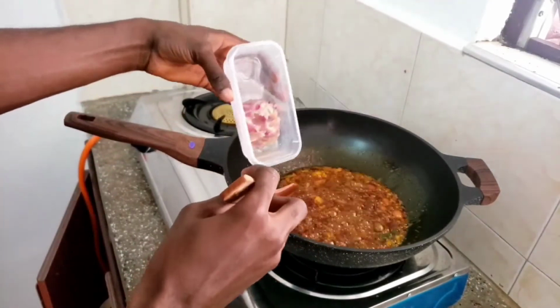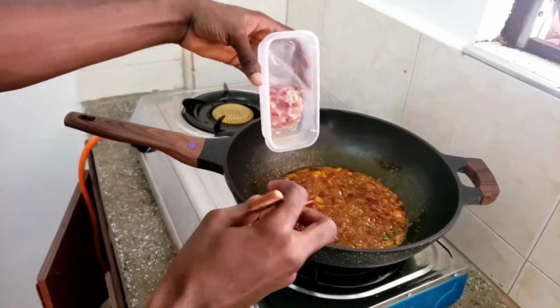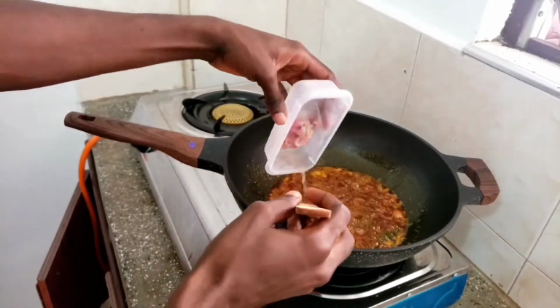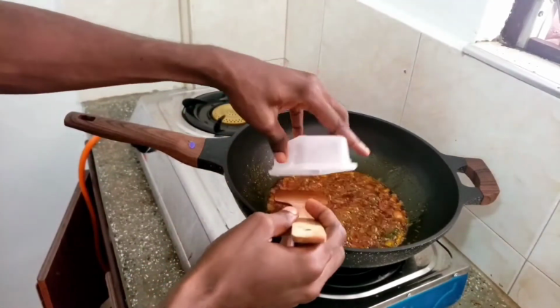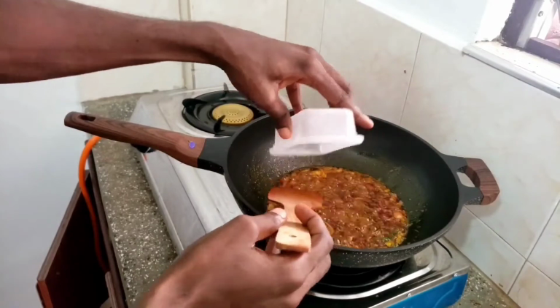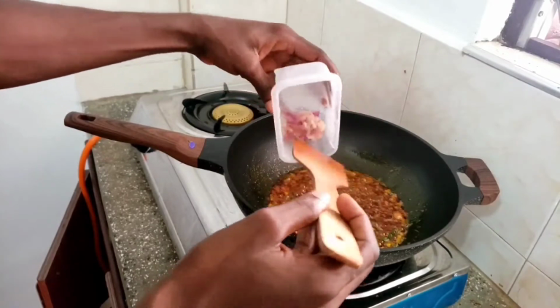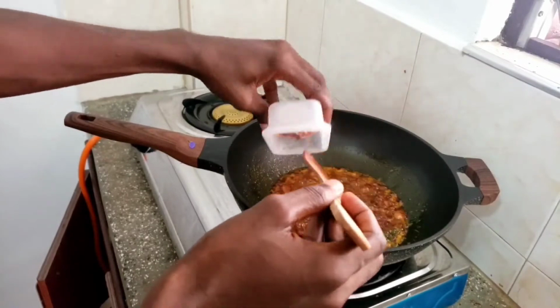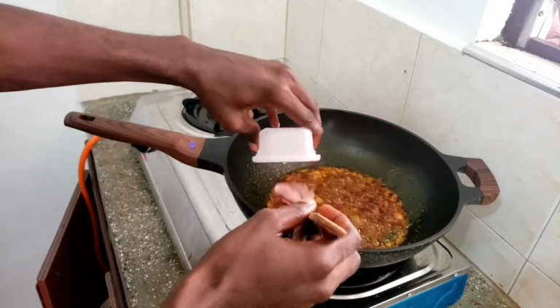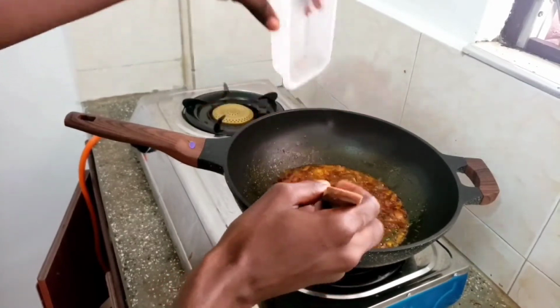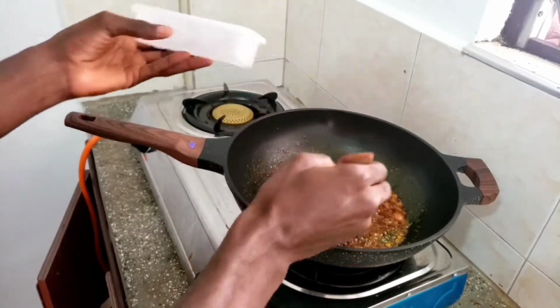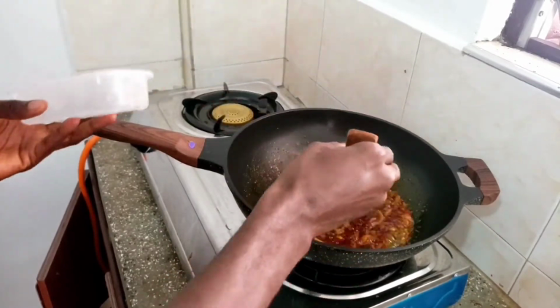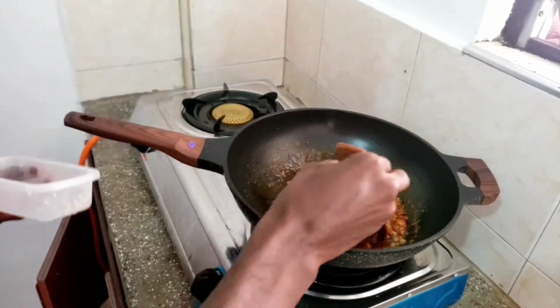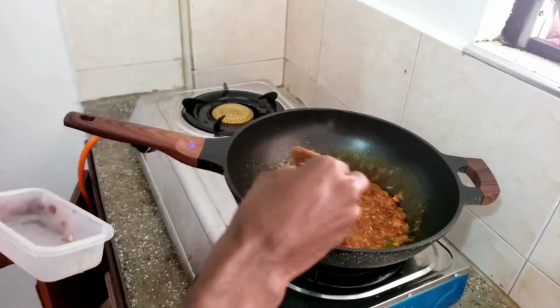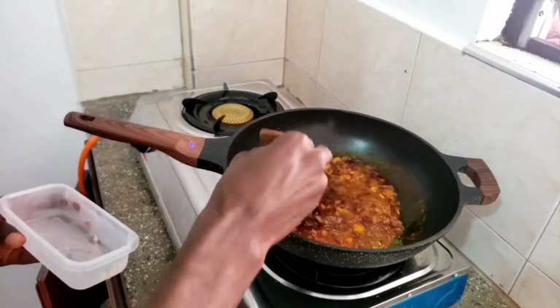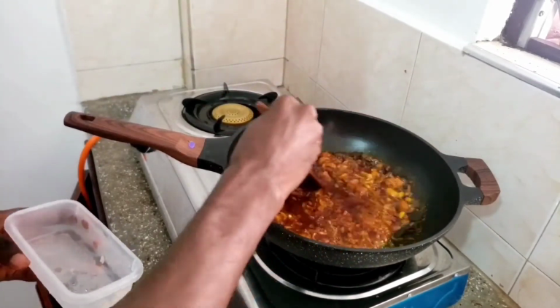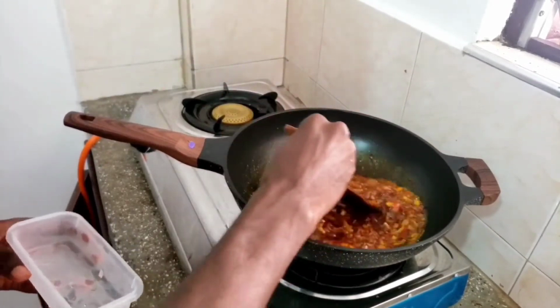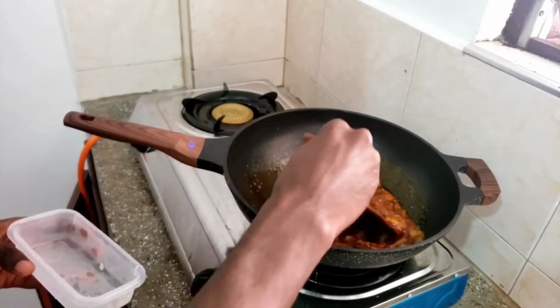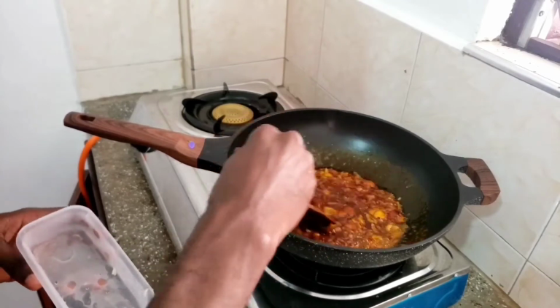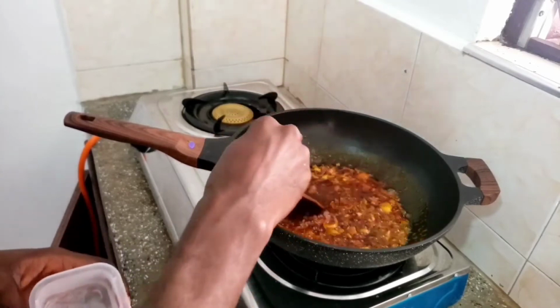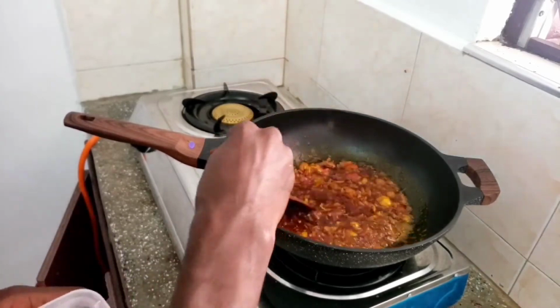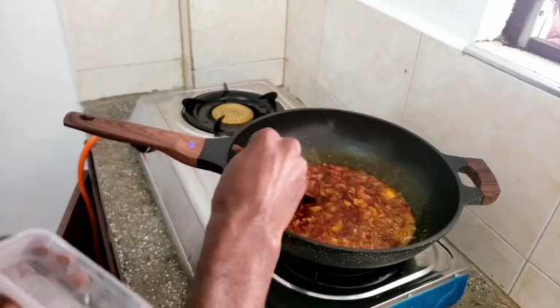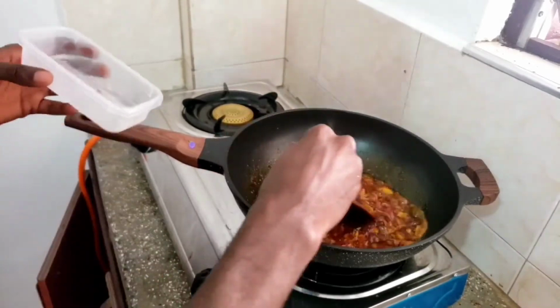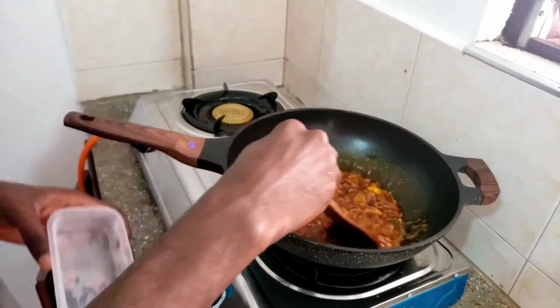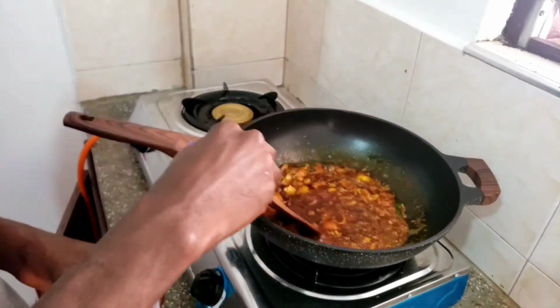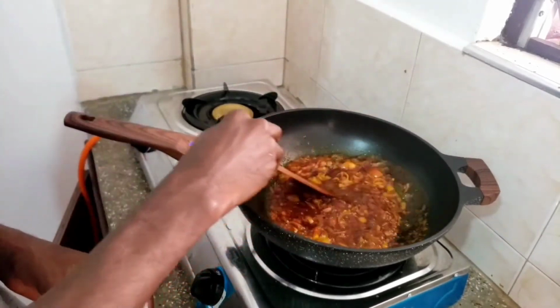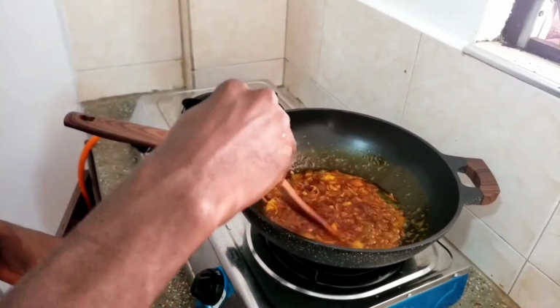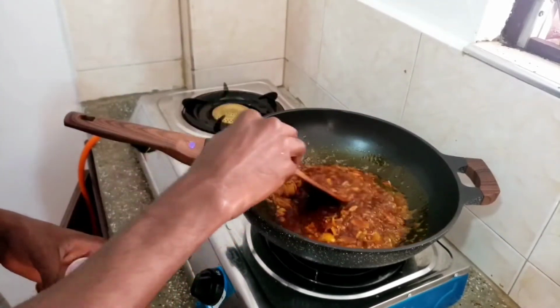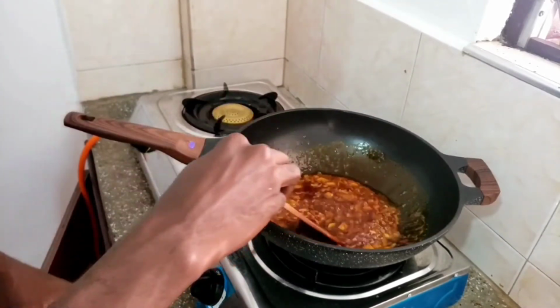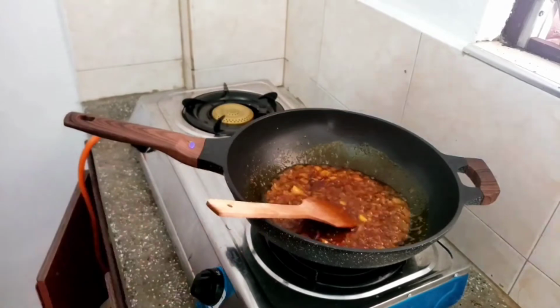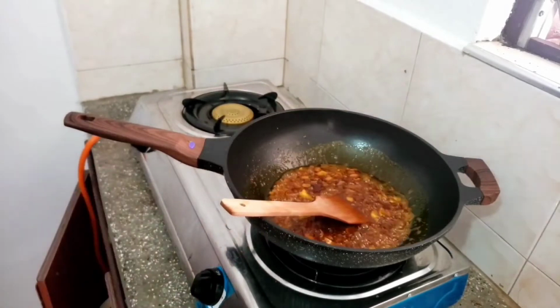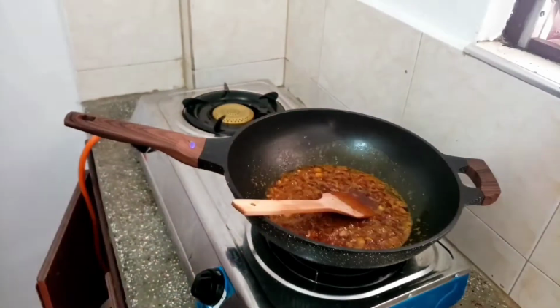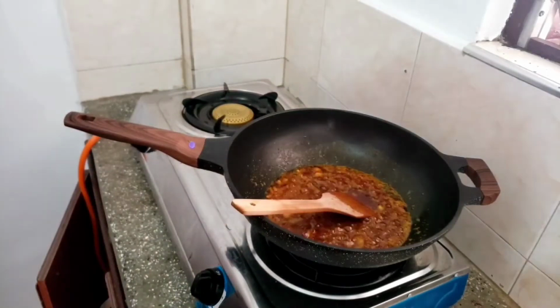At this point I'm adding my blended — my grinded garlic with onion. You can serve it at lunch with rice, boiled yam, boiled plantain, or any other dish you want.